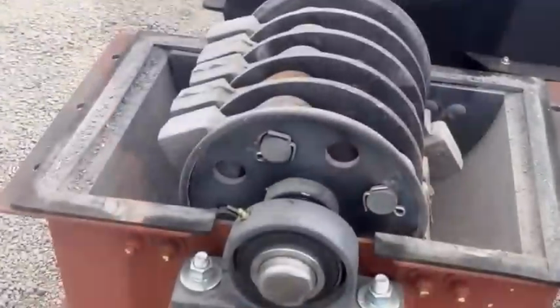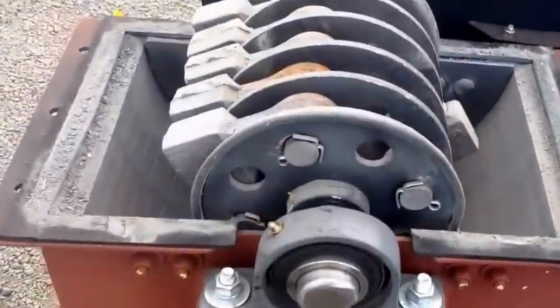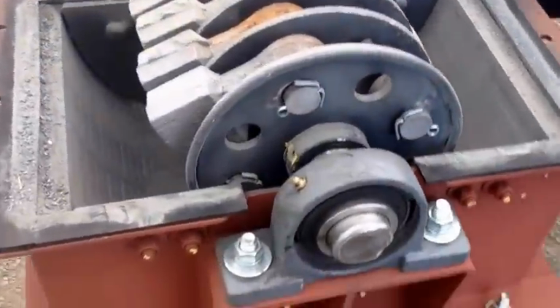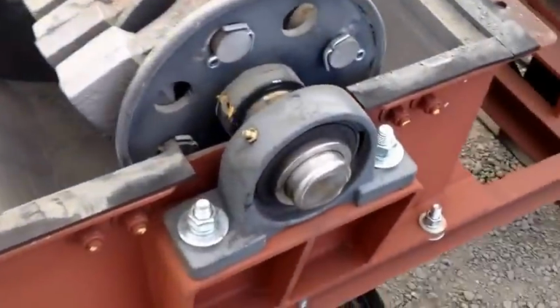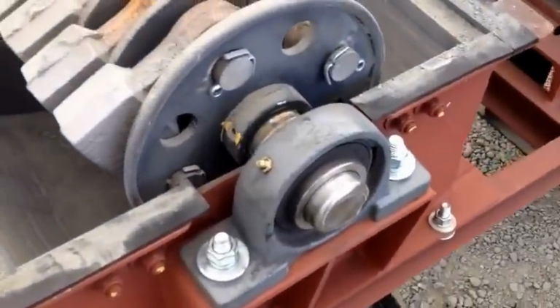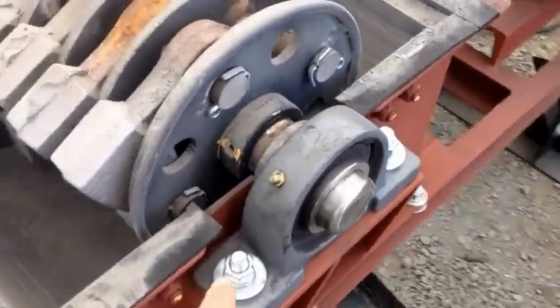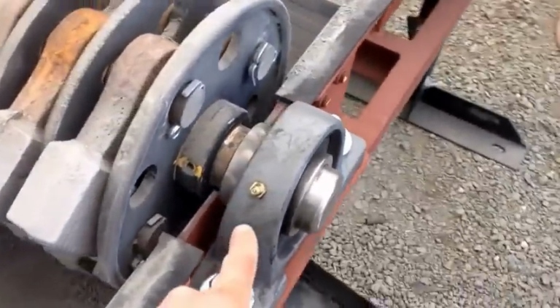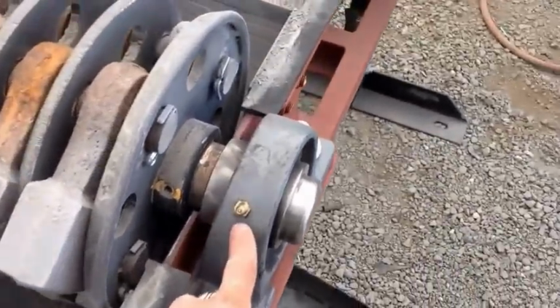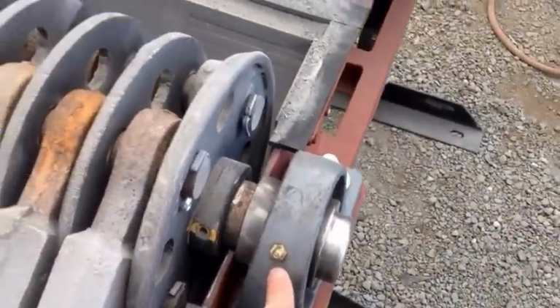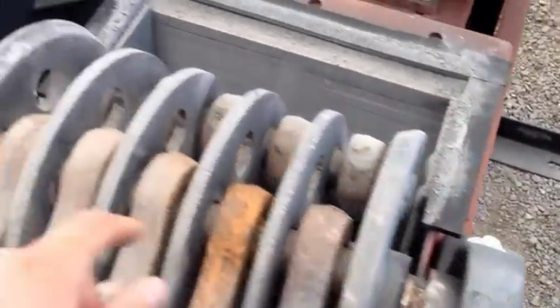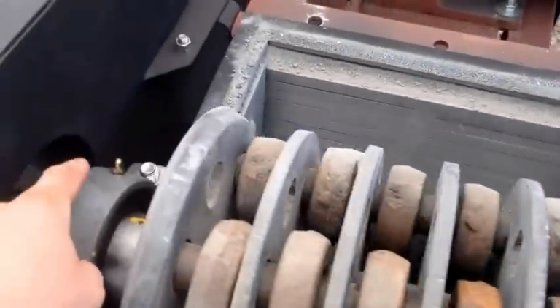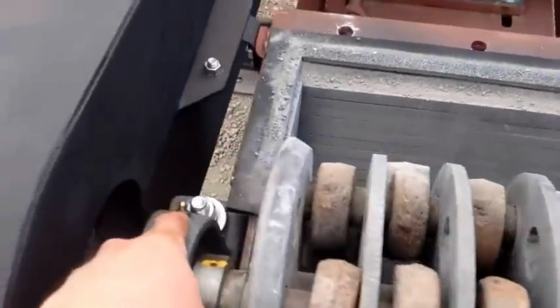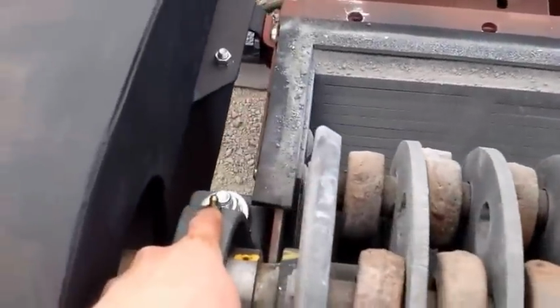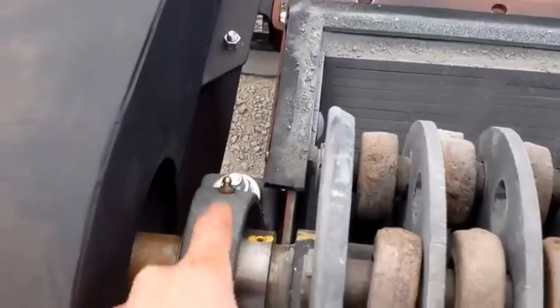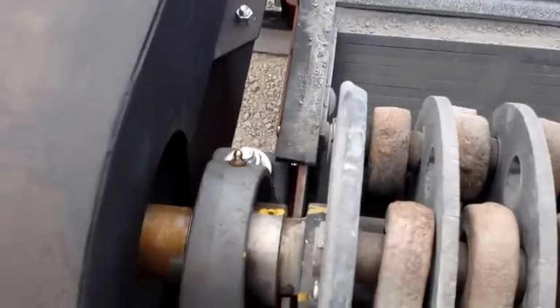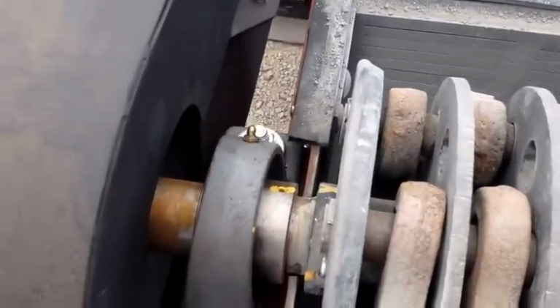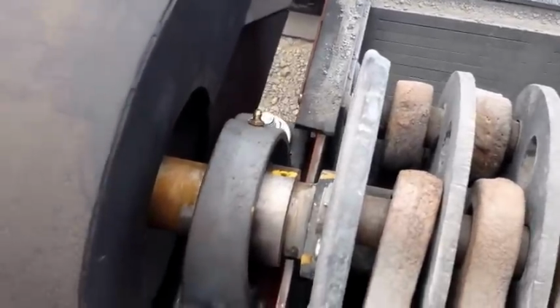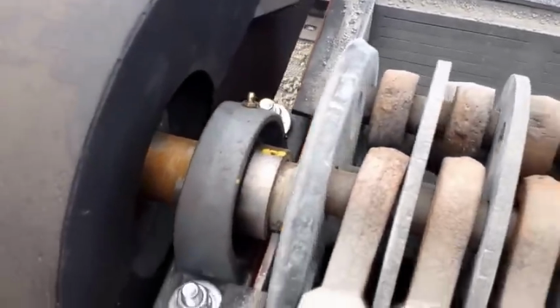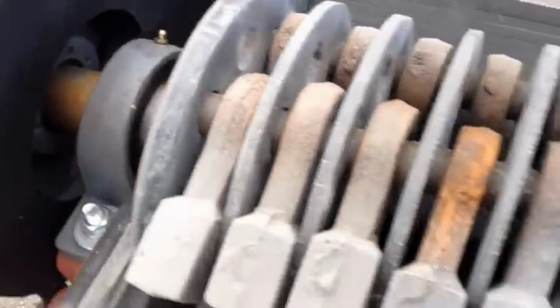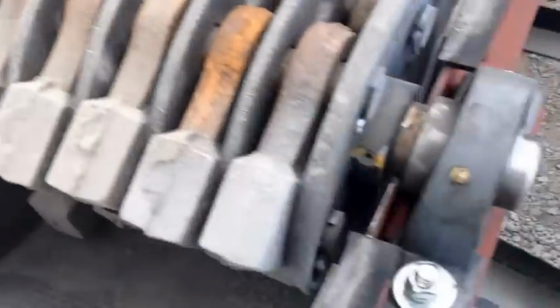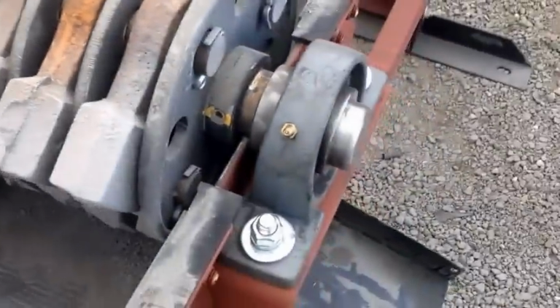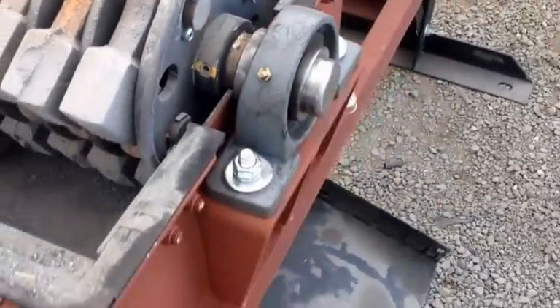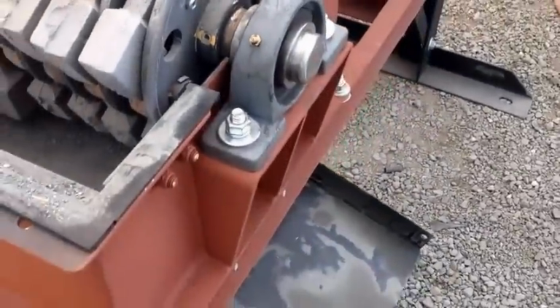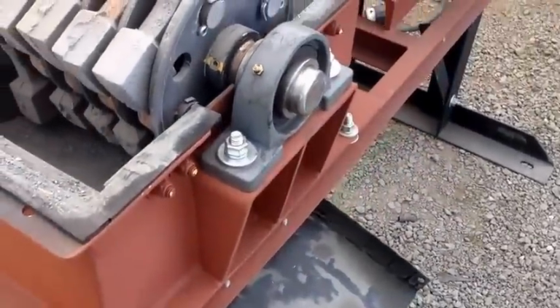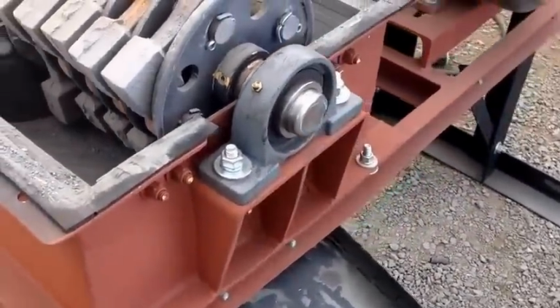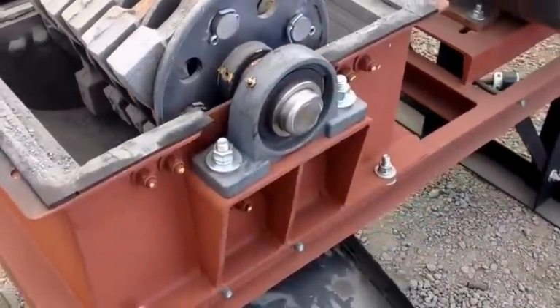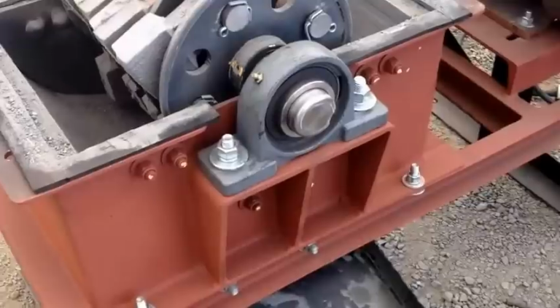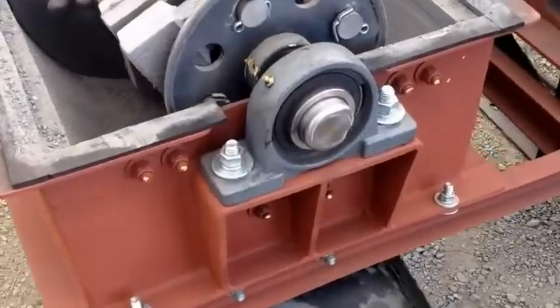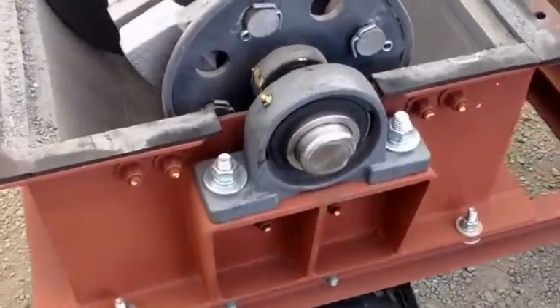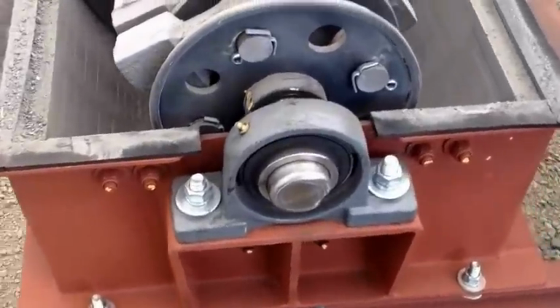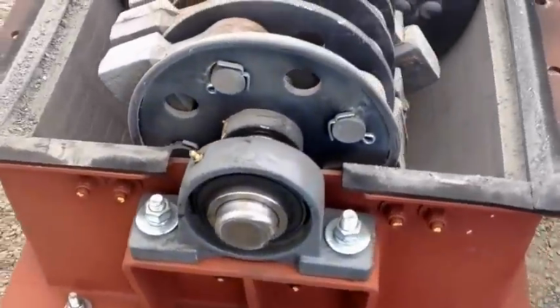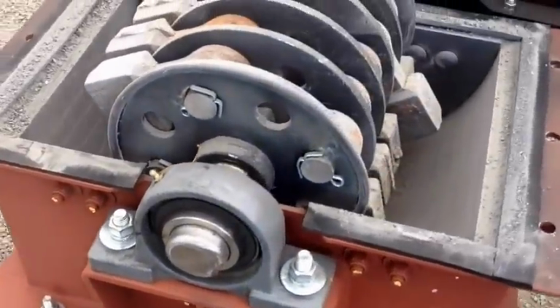This machine needs to be greased here and here once a day — a couple pumps of grease to keep the bearings working properly. Those are the only two grease fittings on this machine.